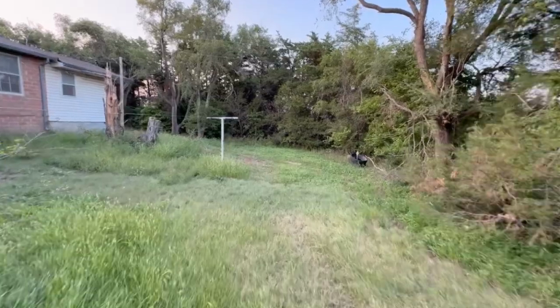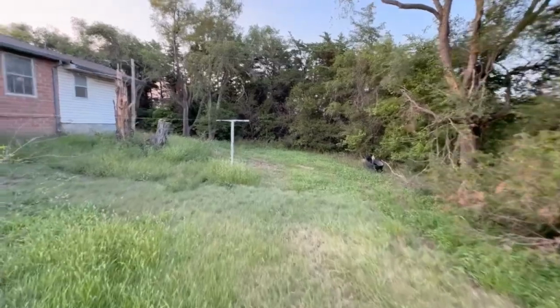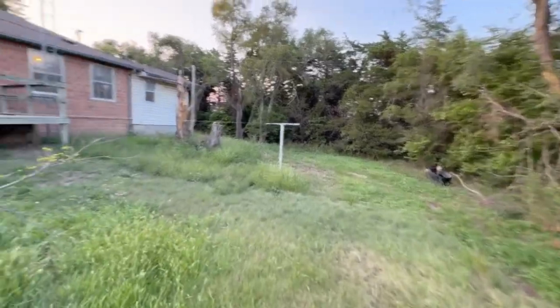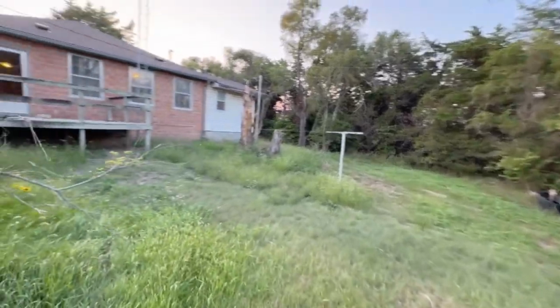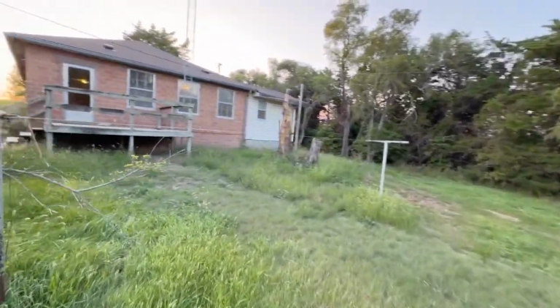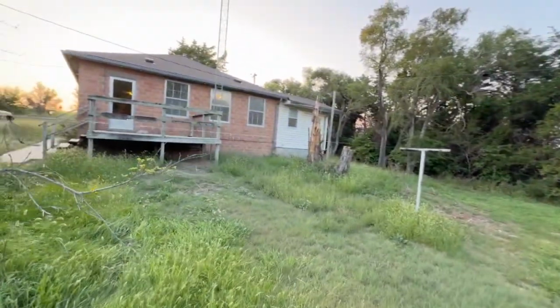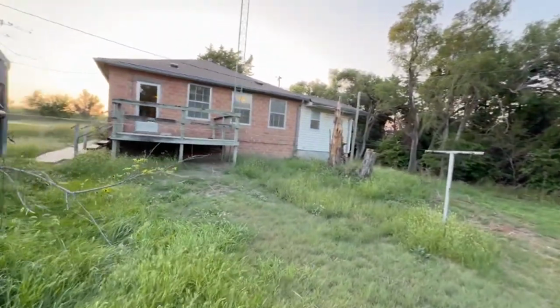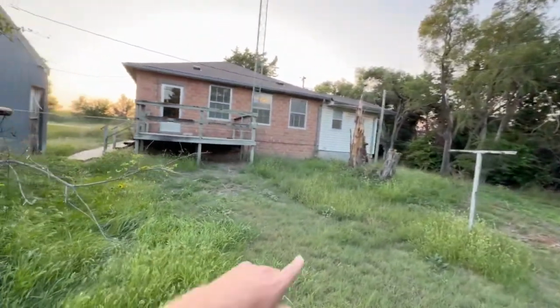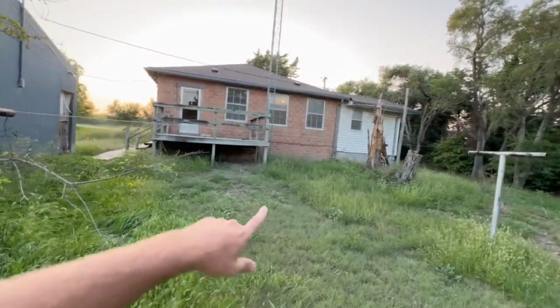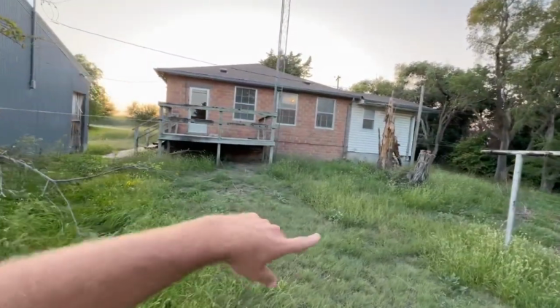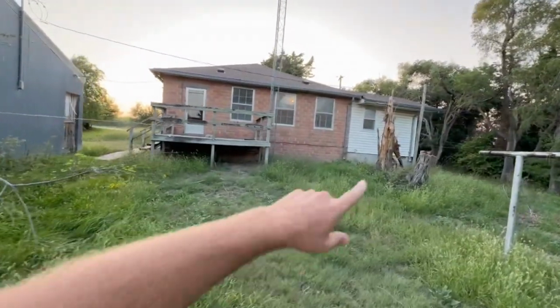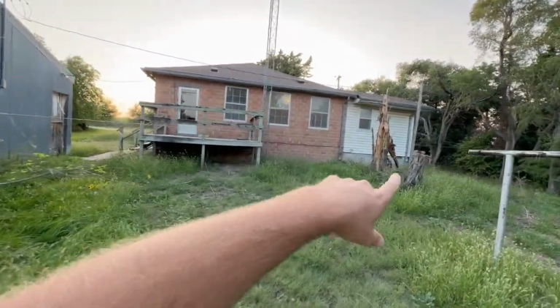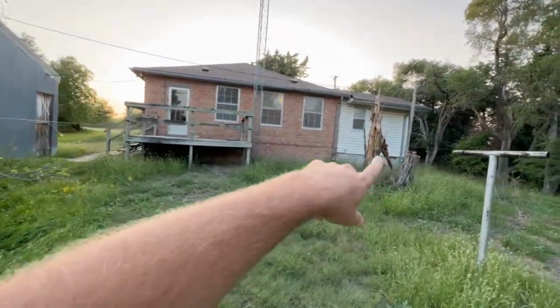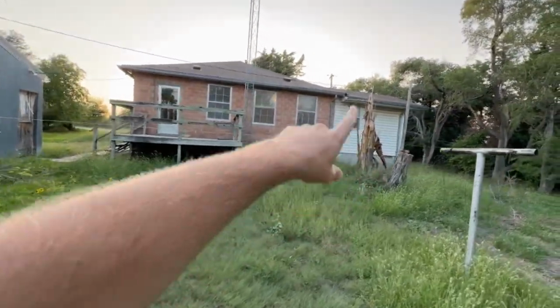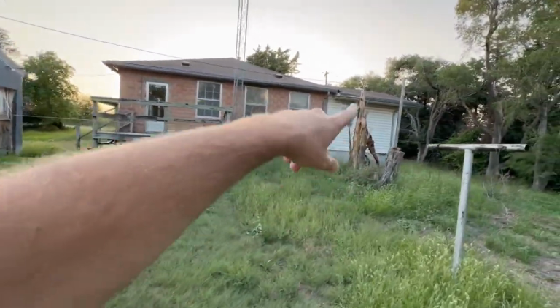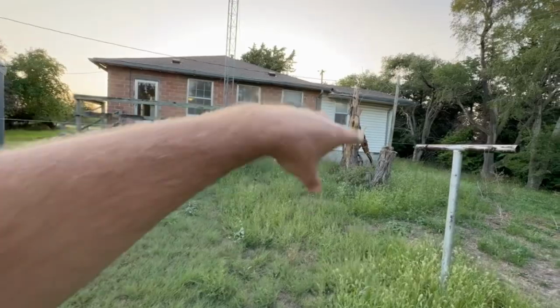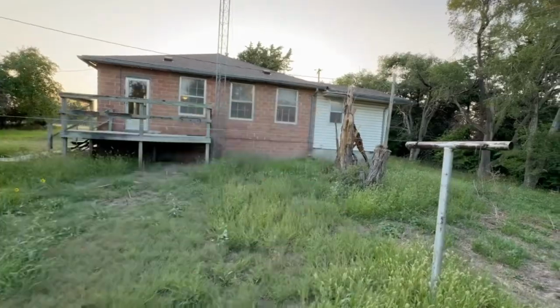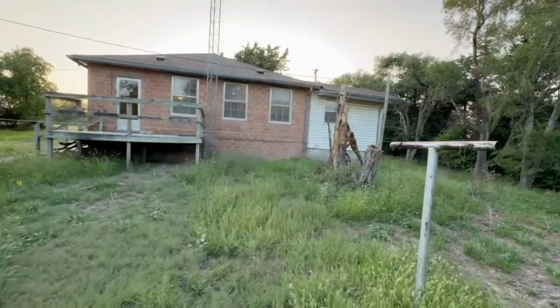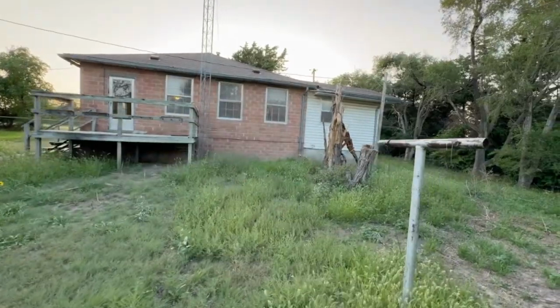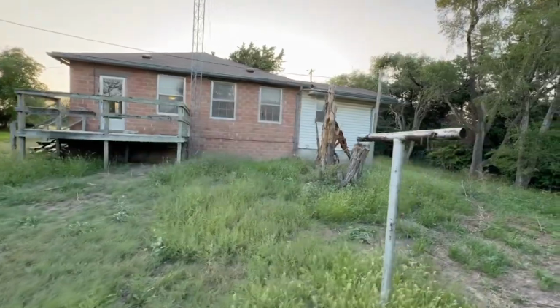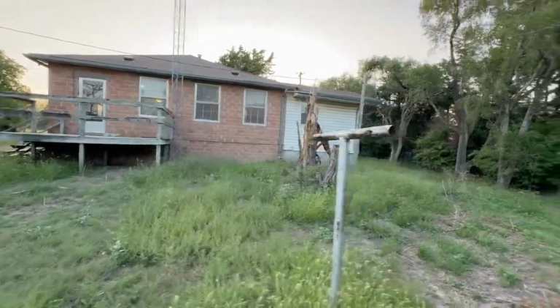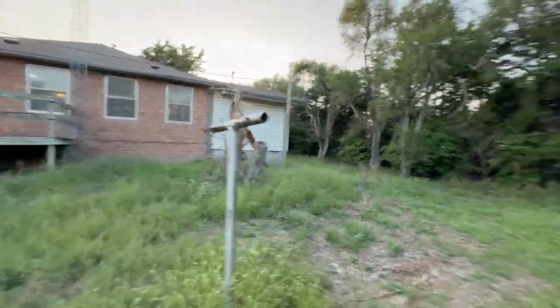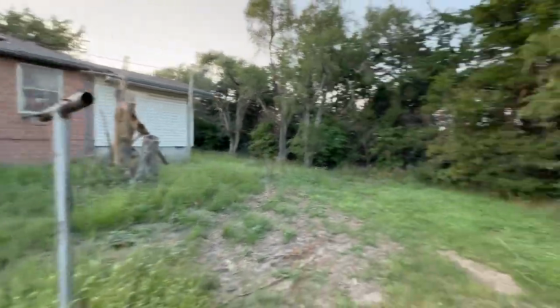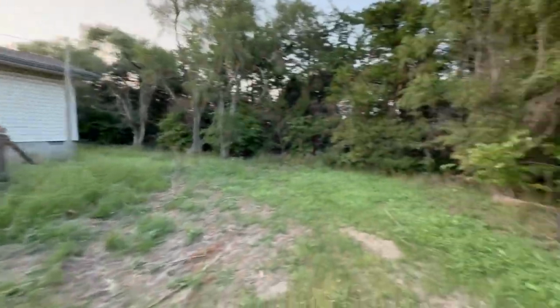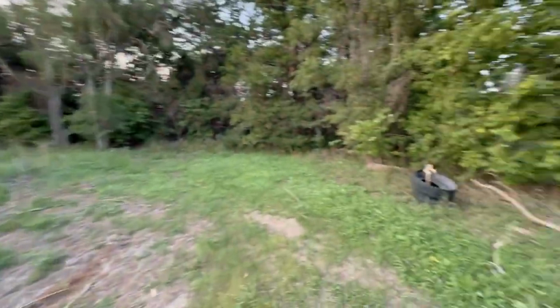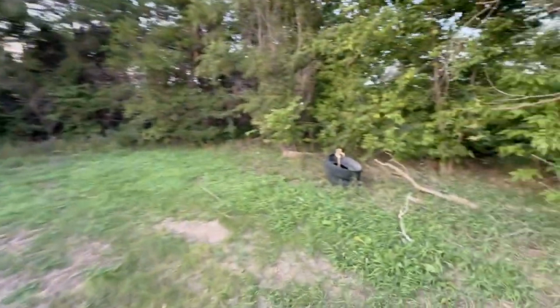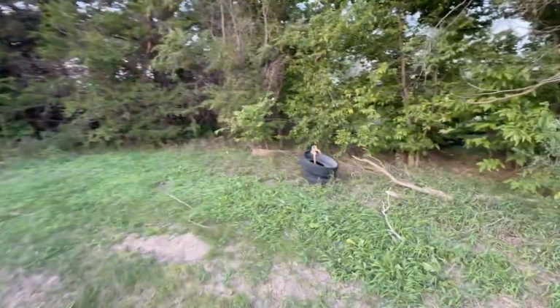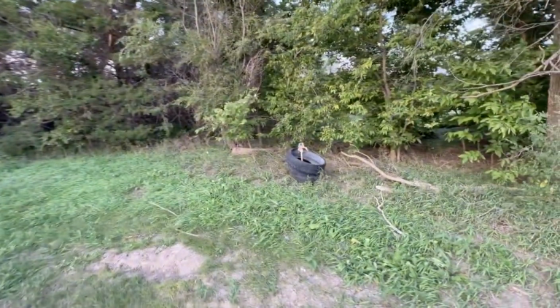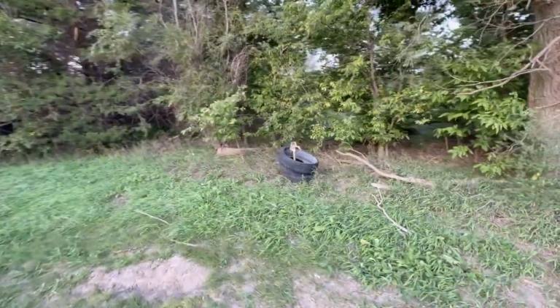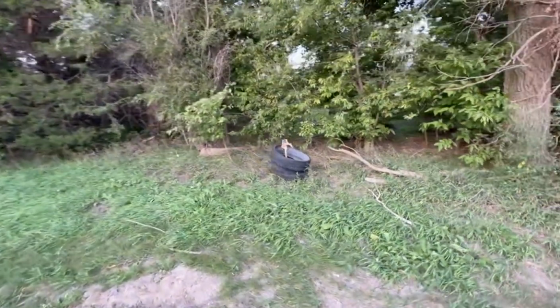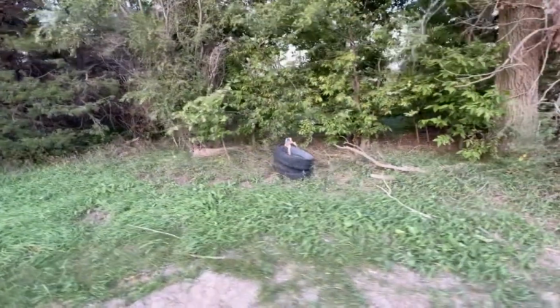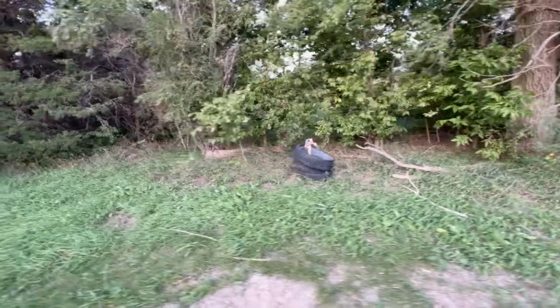They just put a brand new roof on this. We had a windstorm right before that, so it took out a tree here that they've got and cleaned it up. We've got some hydrants out here.